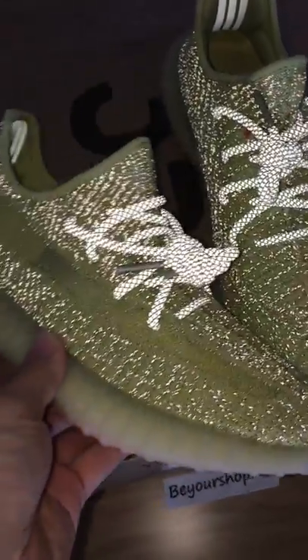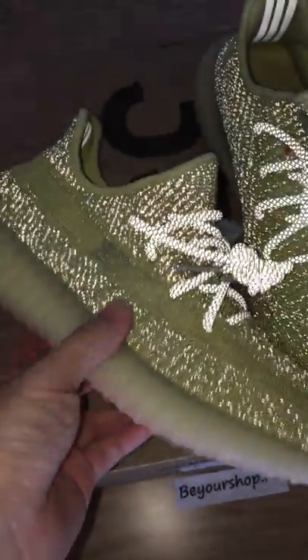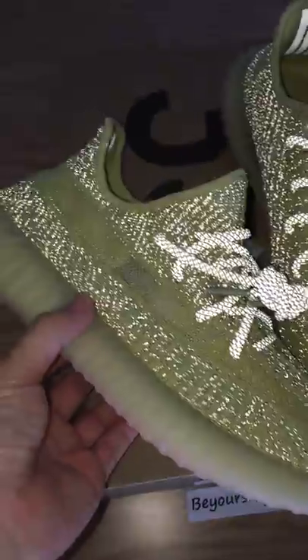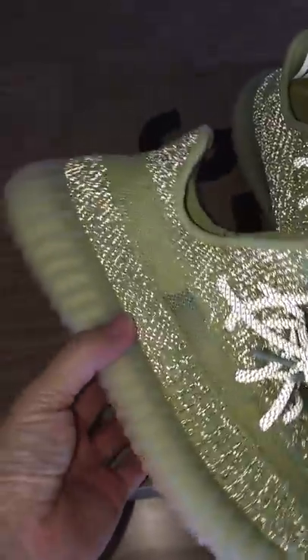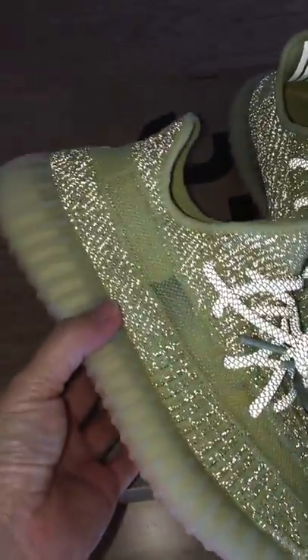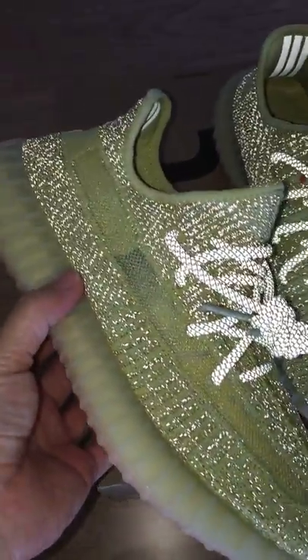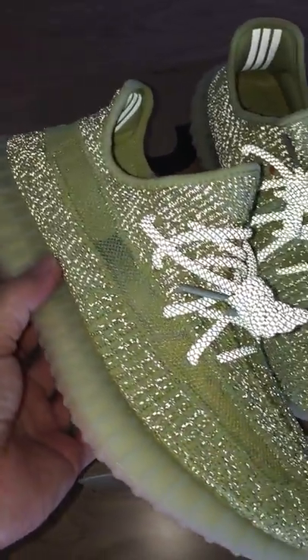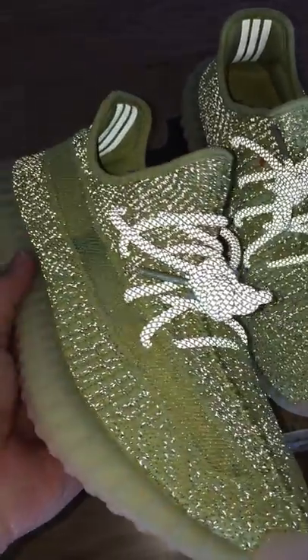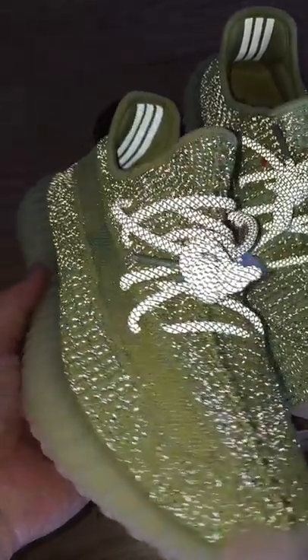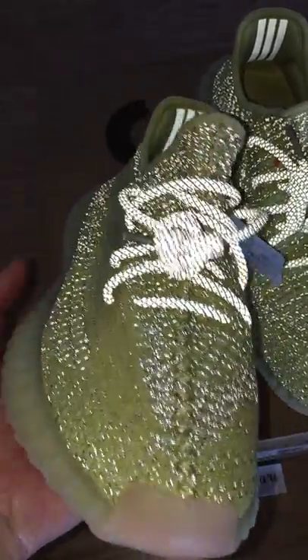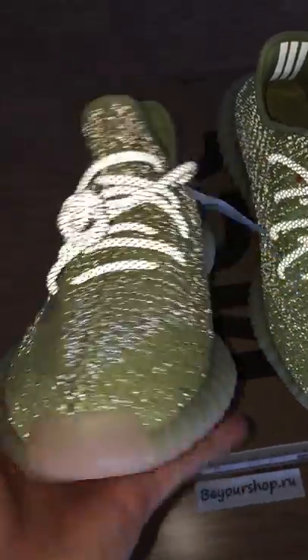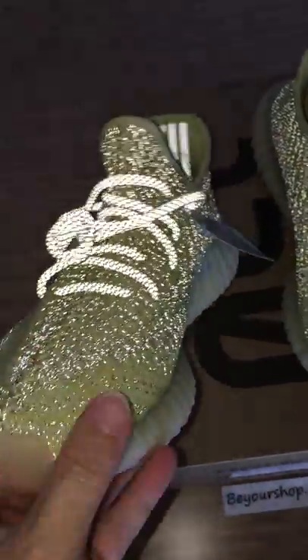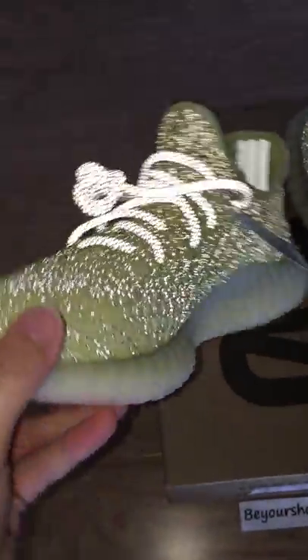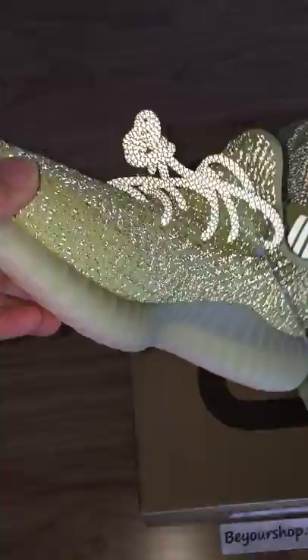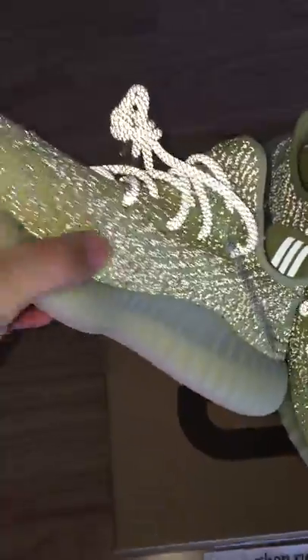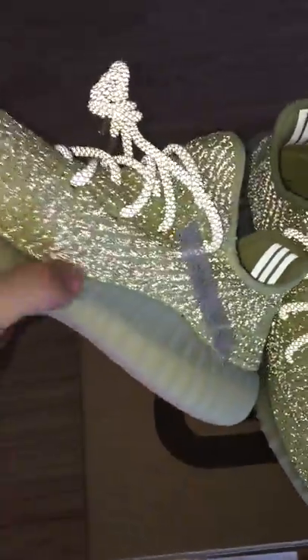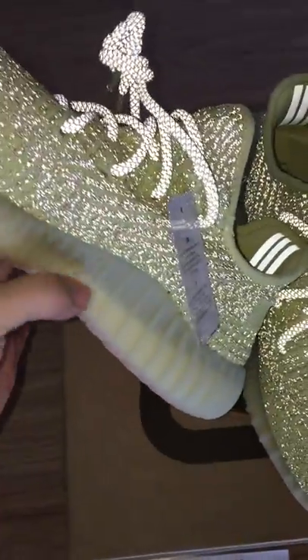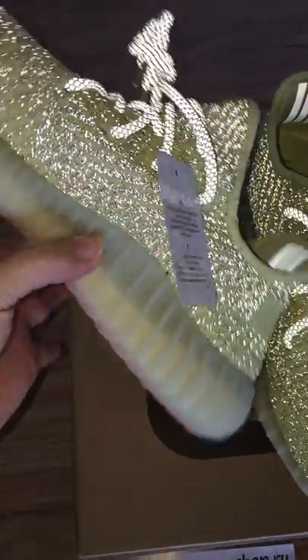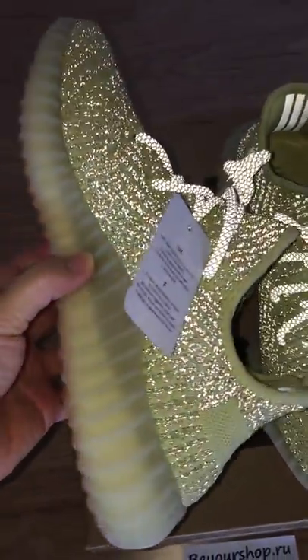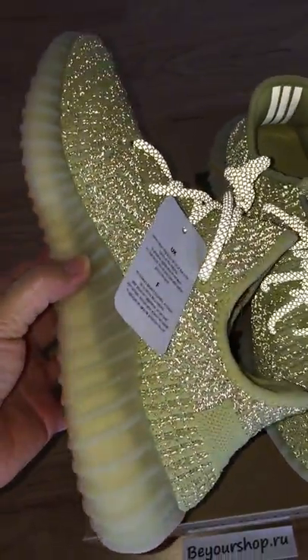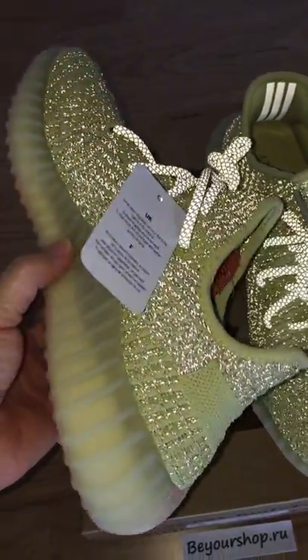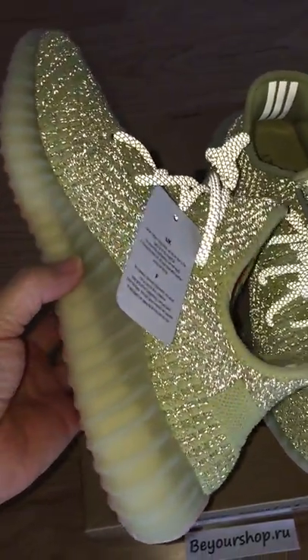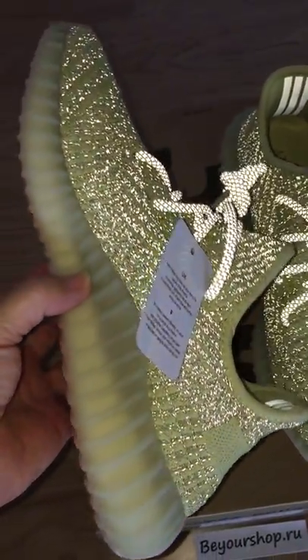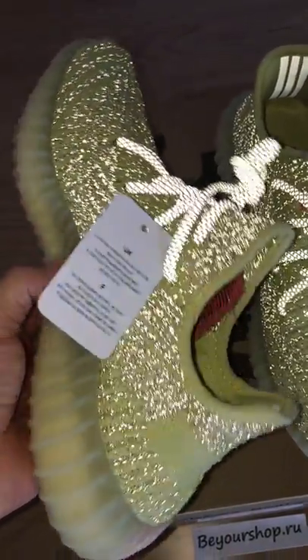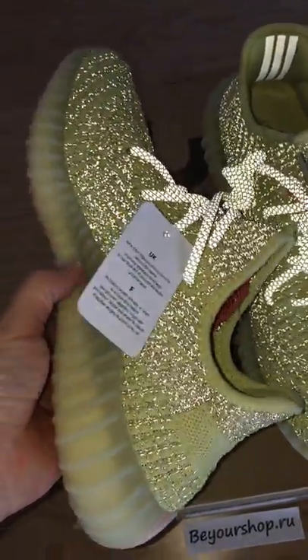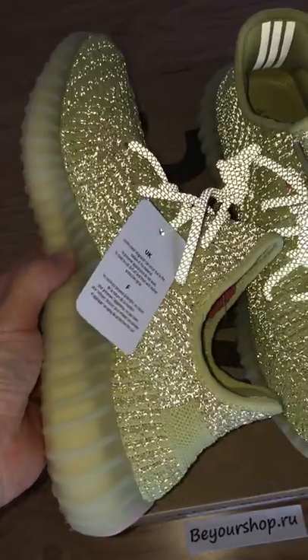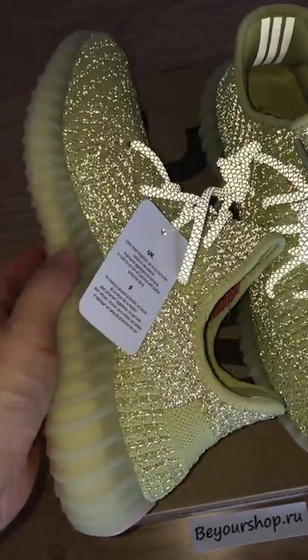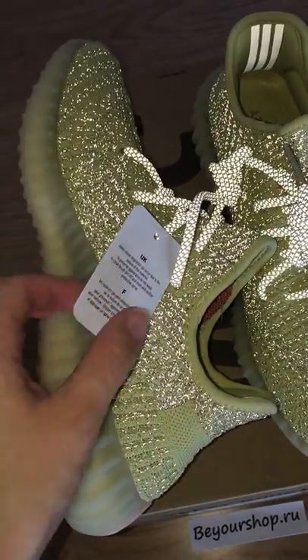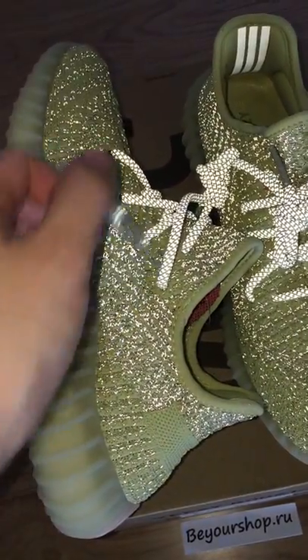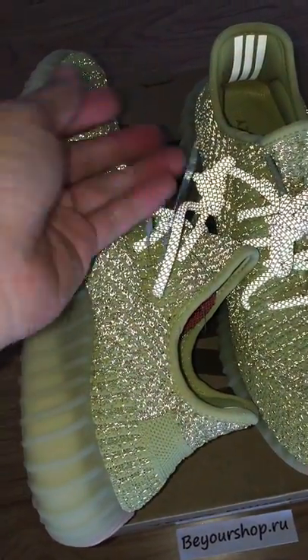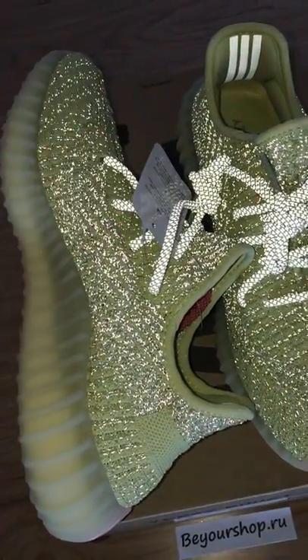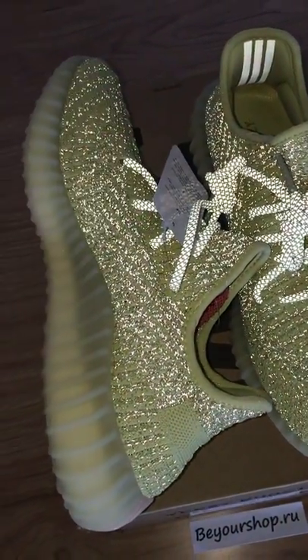And about the reflective one — you can see the whole pair can glow. Very, very good. So I just give you the reflective review on this pair.